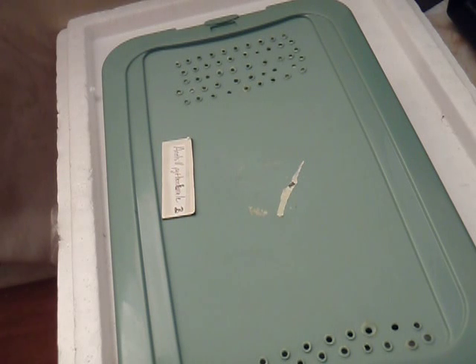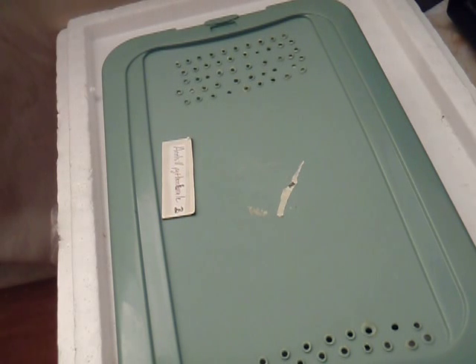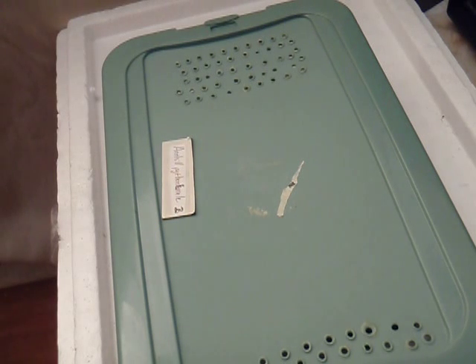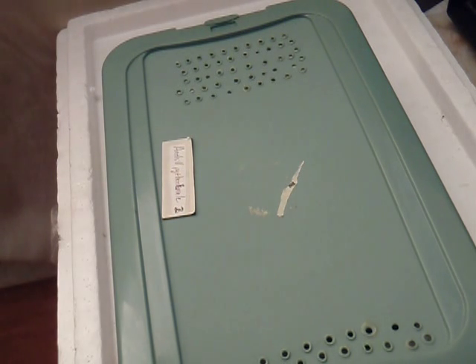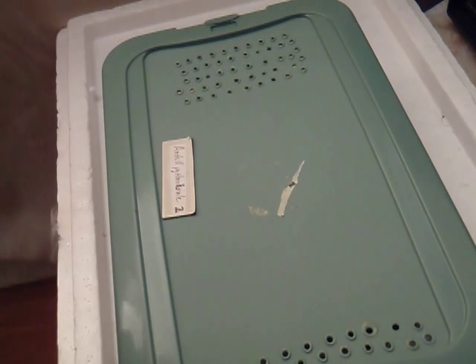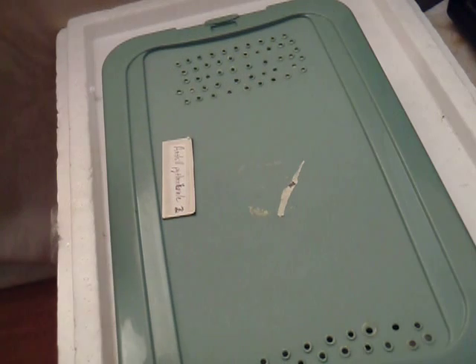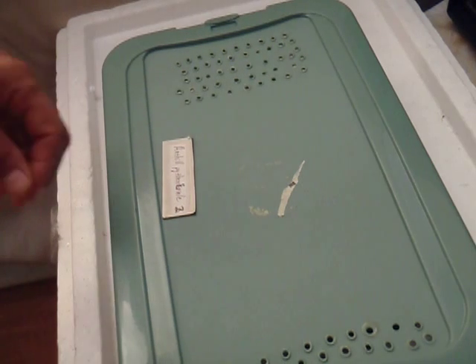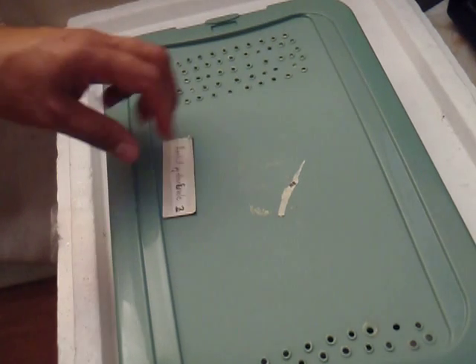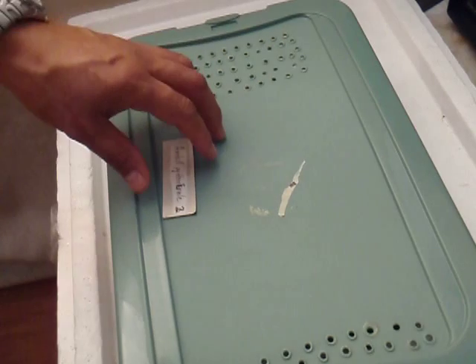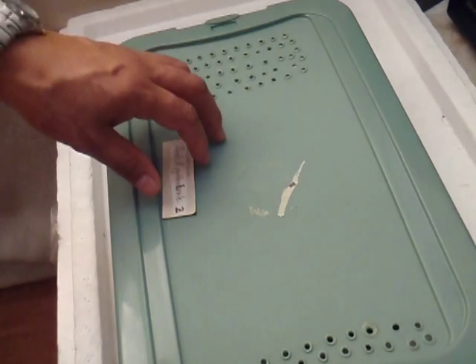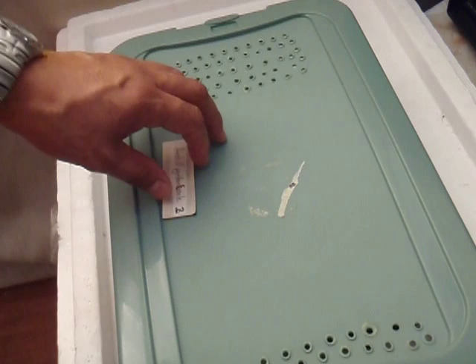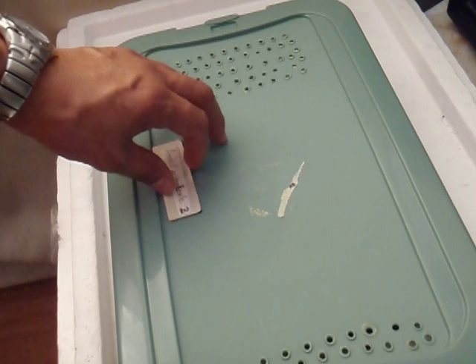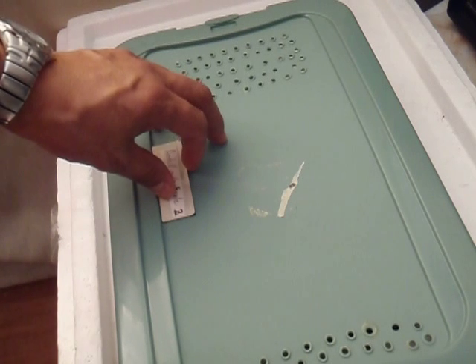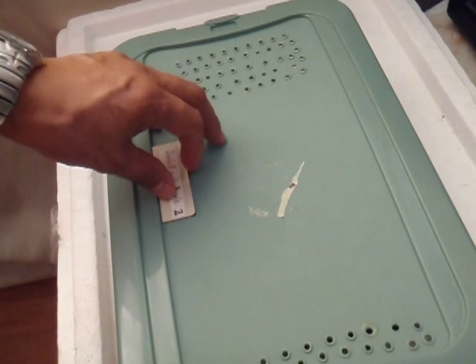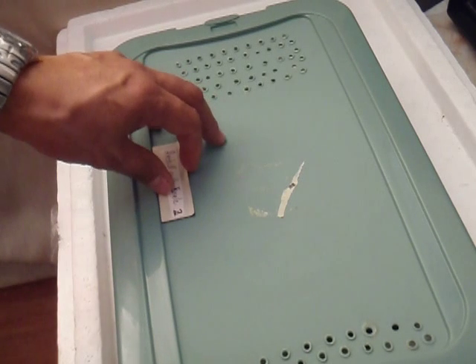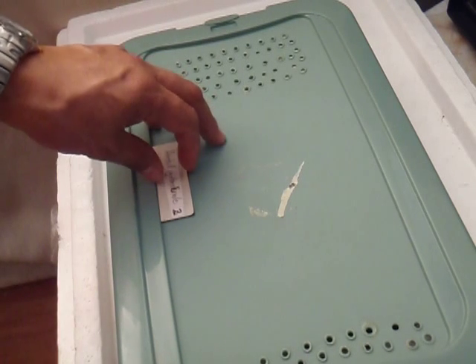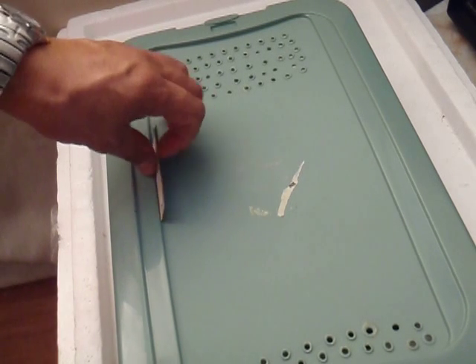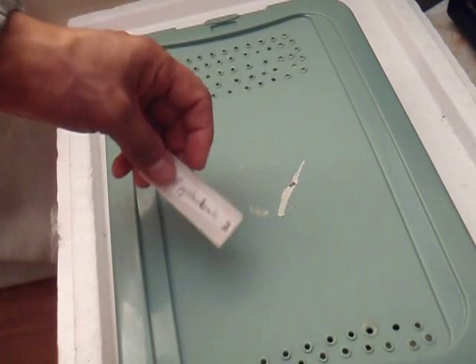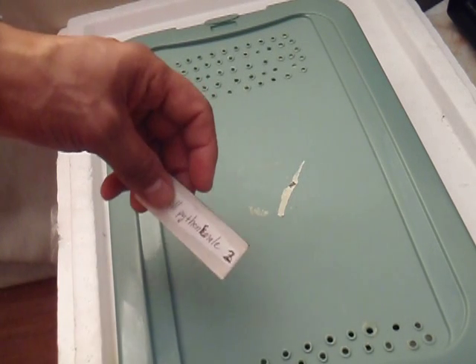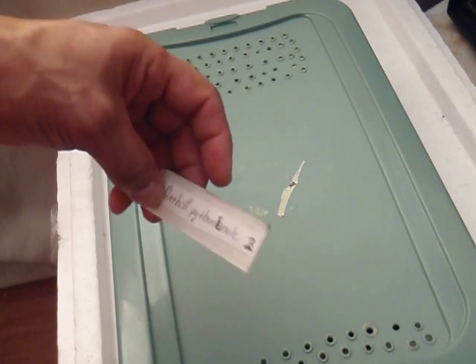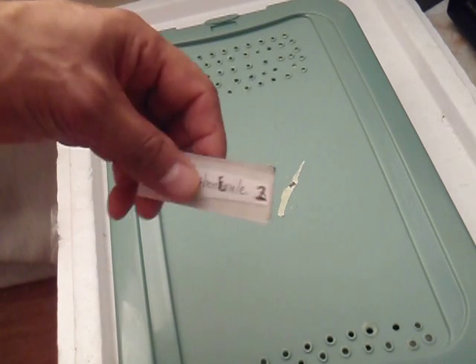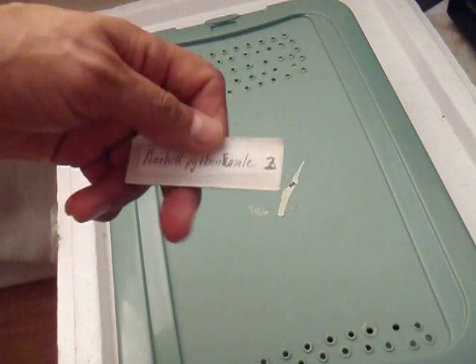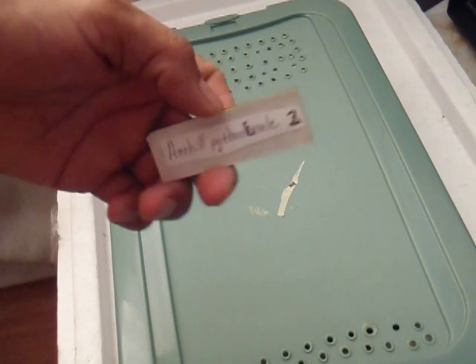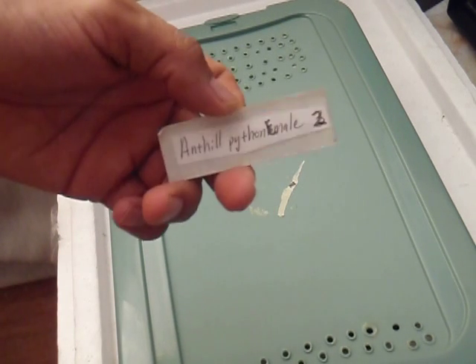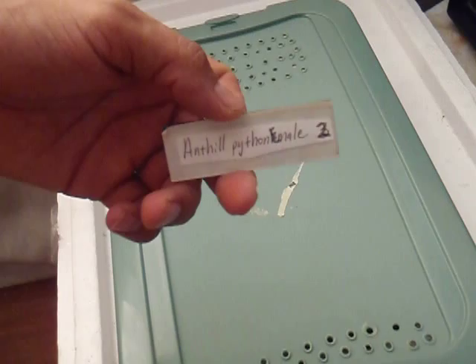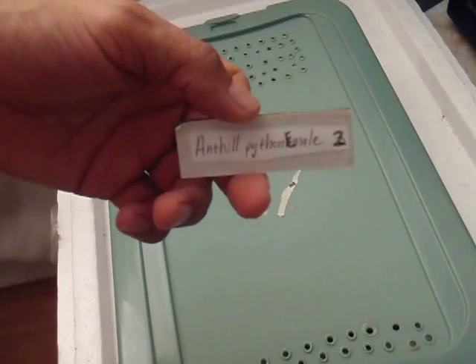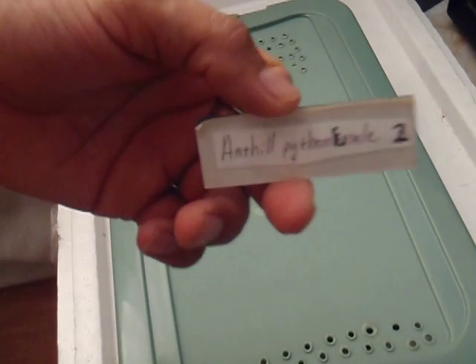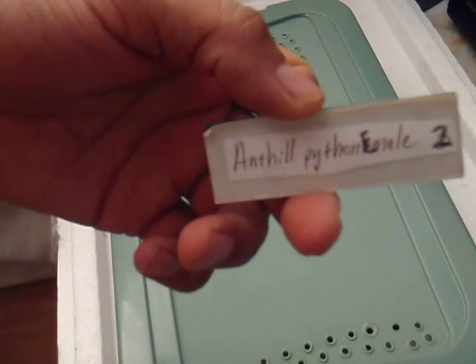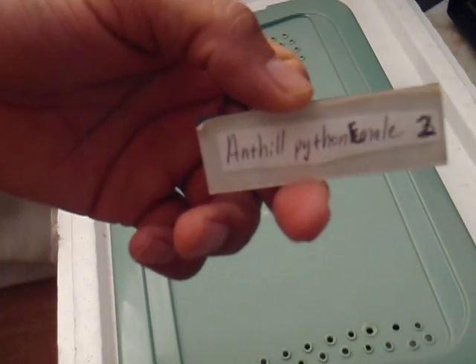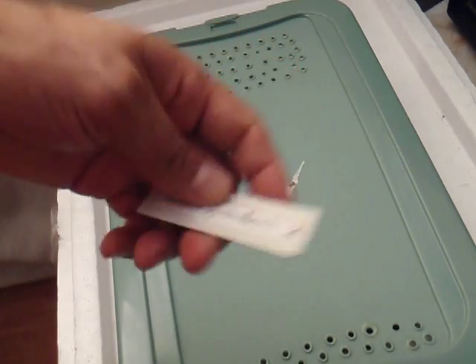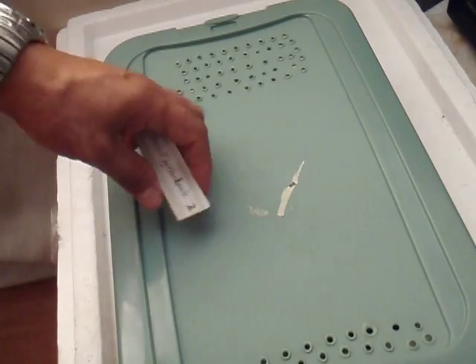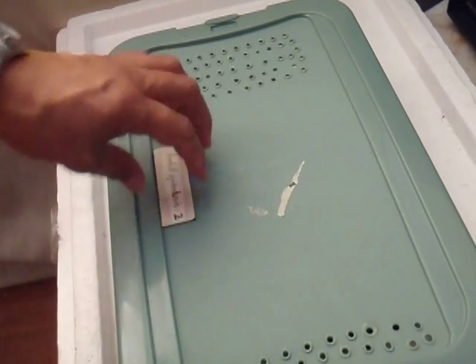I peeked in the egg box — her box — and found her coiled up. Looks like she's sitting on the egg, so I'm going to go ahead and record it. This is my female number two.